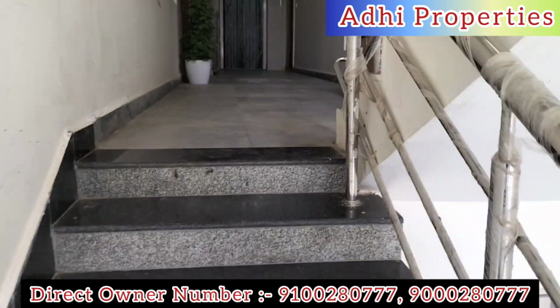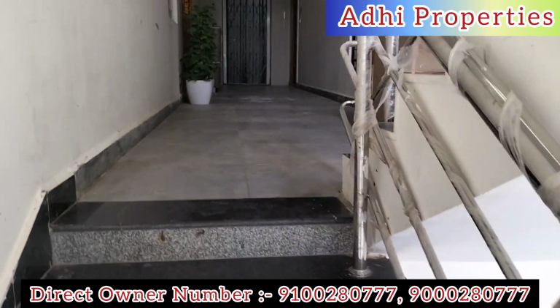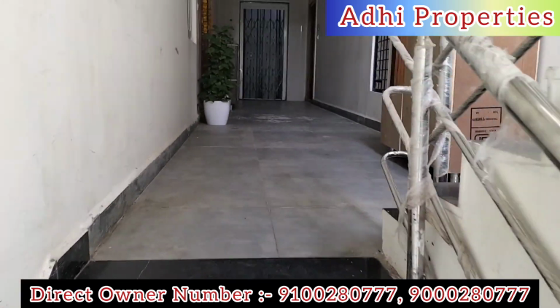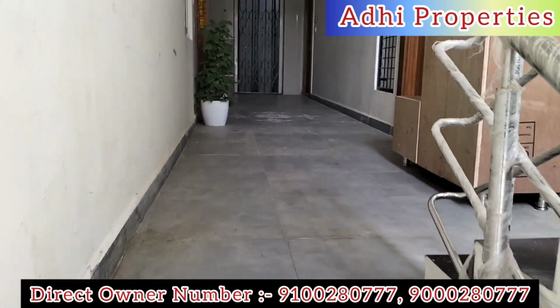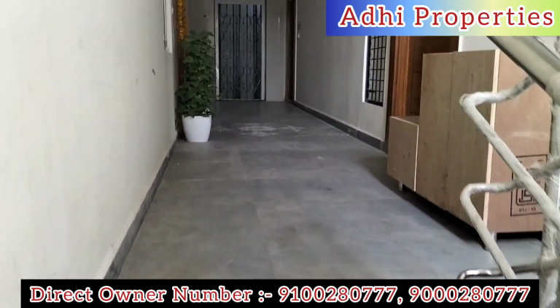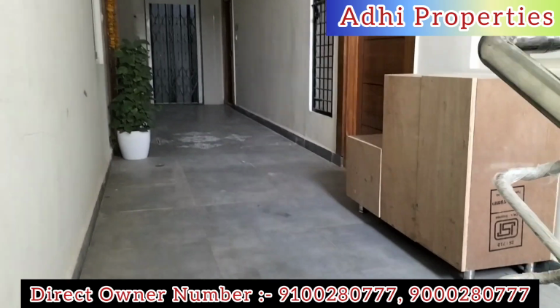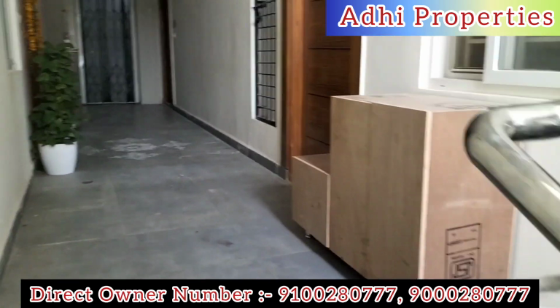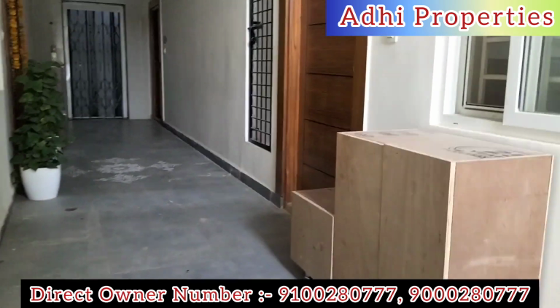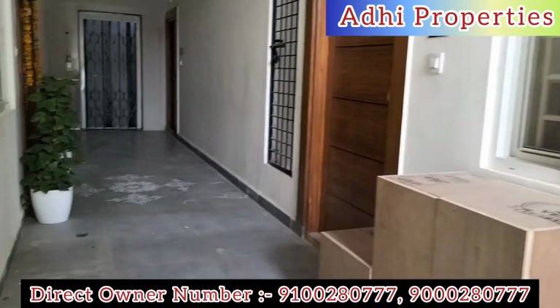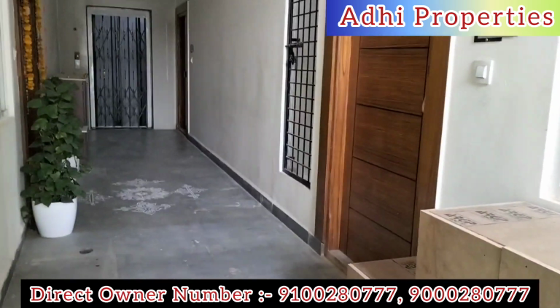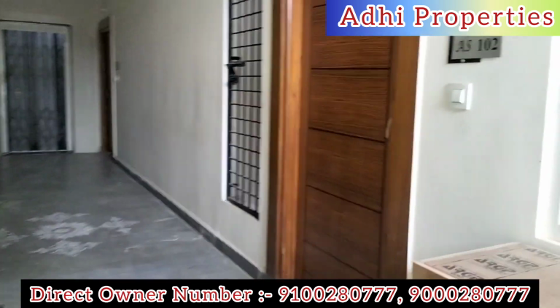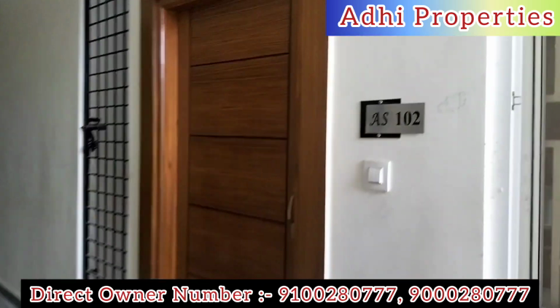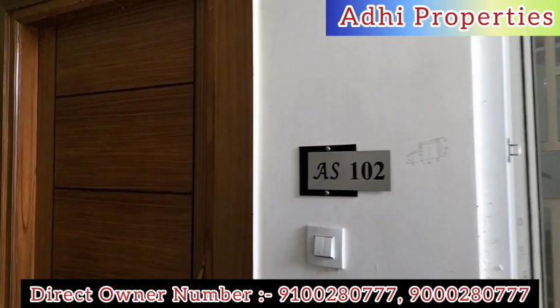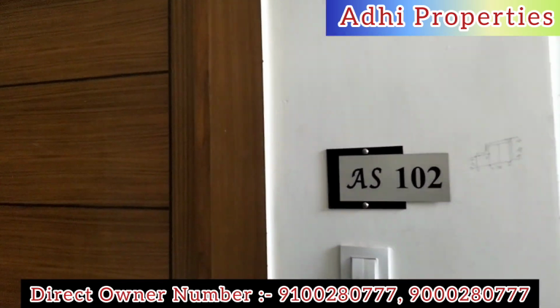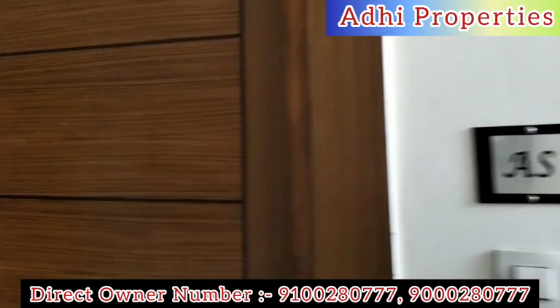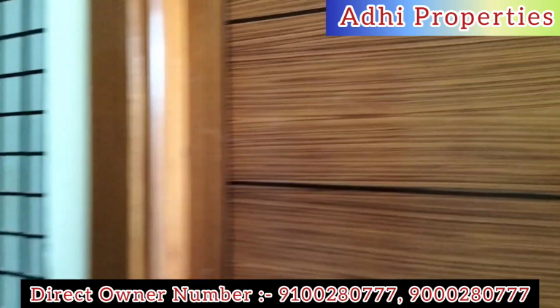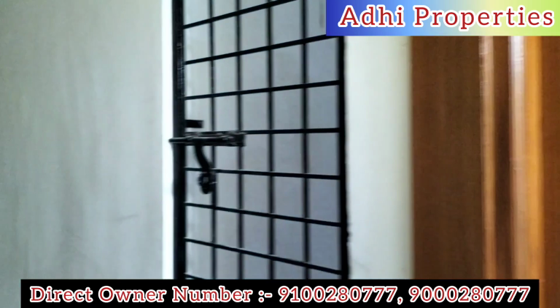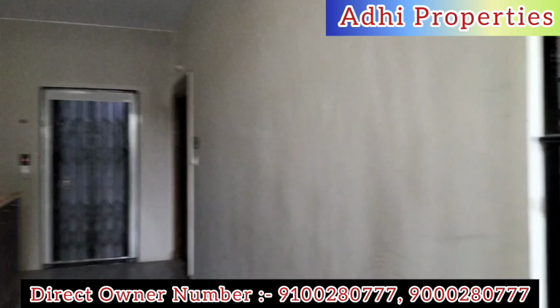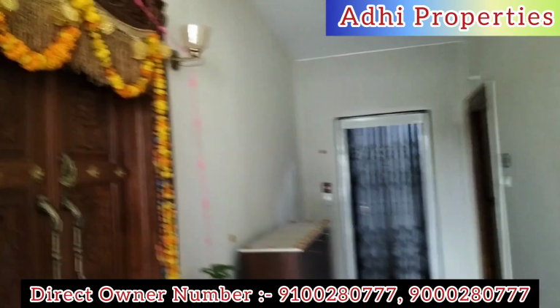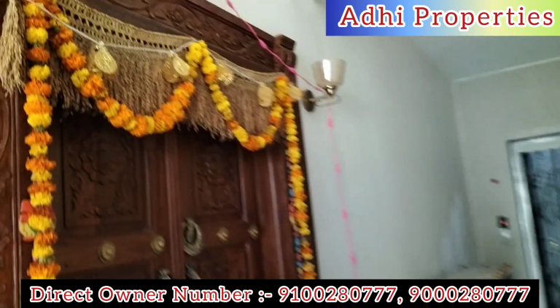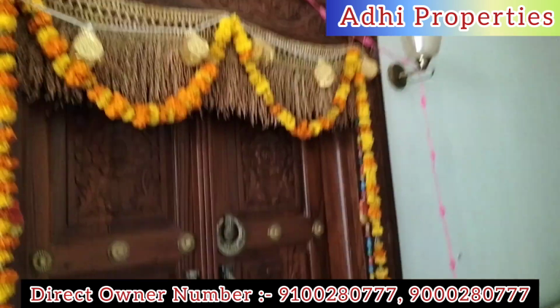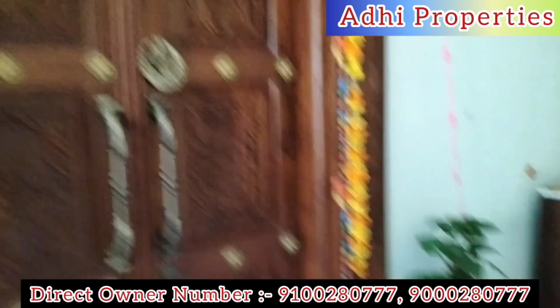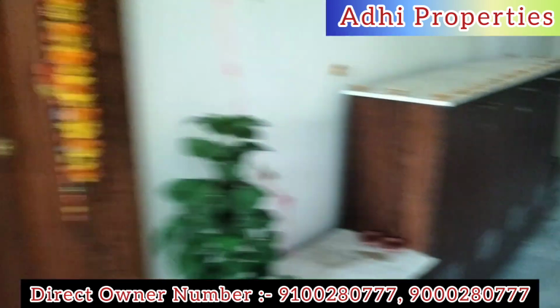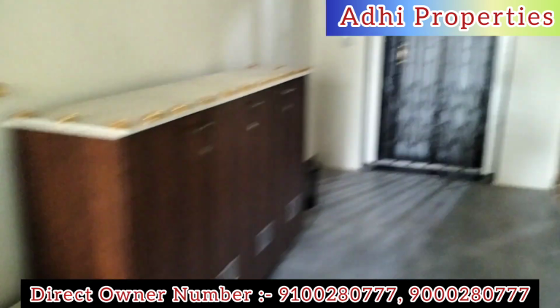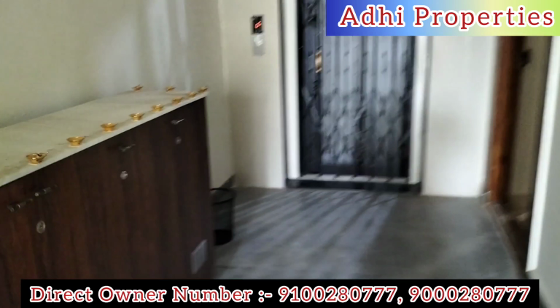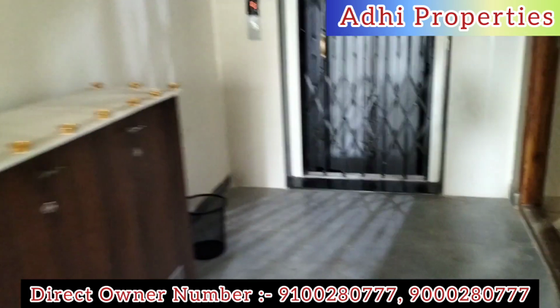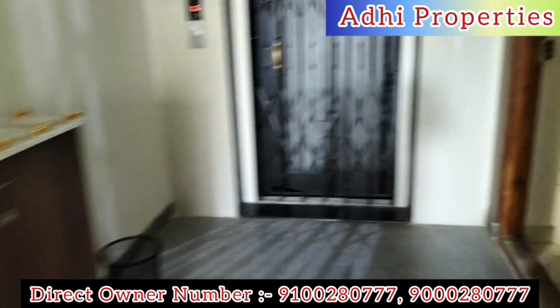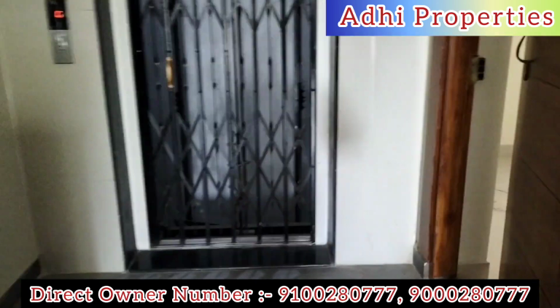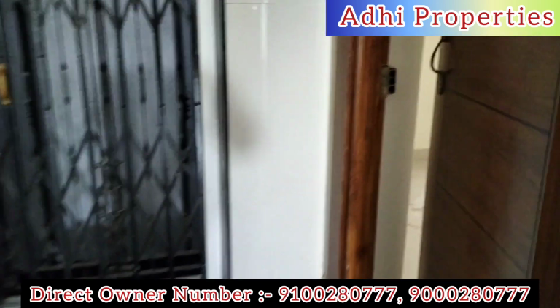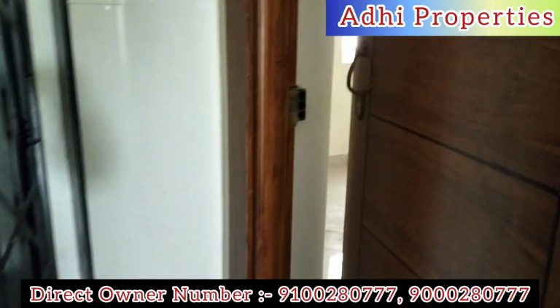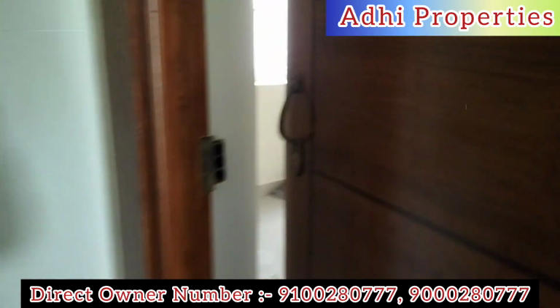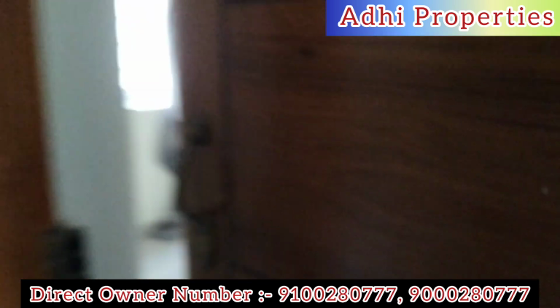If you need rental flats, you can call the contact number provided in the description.